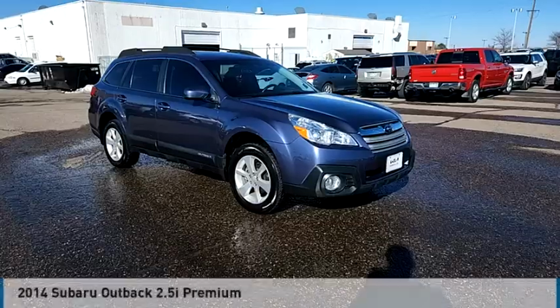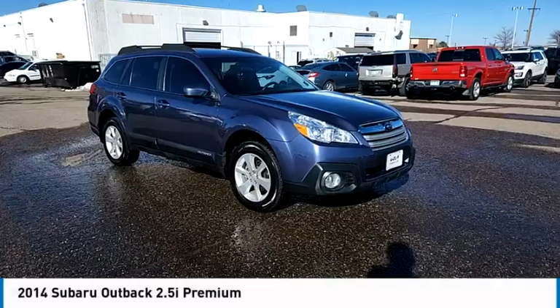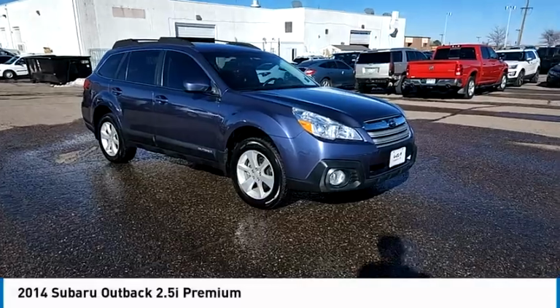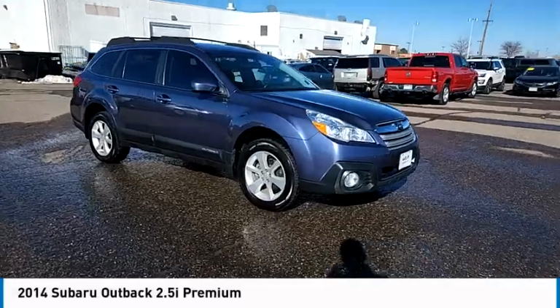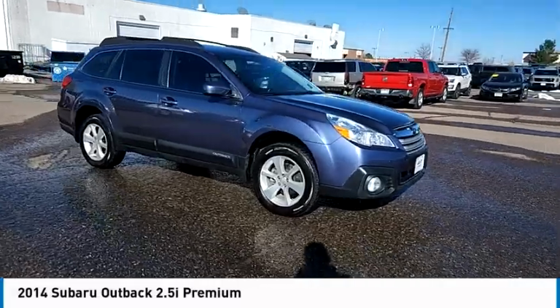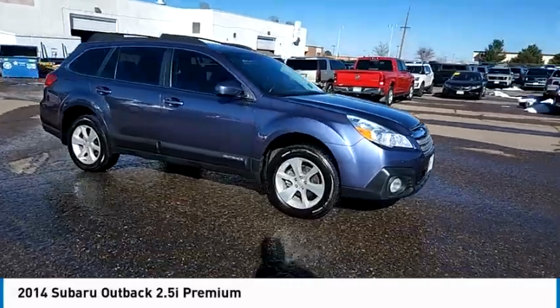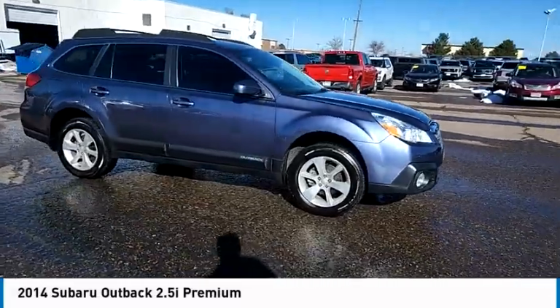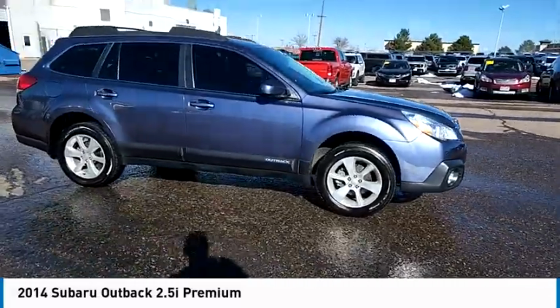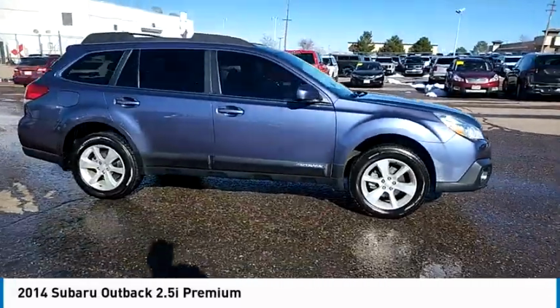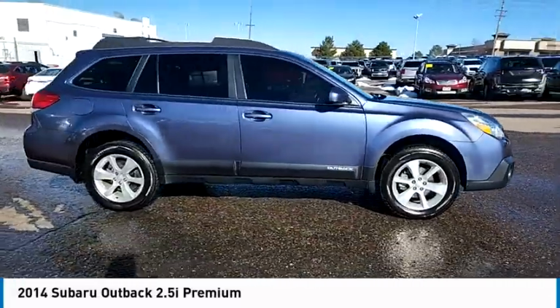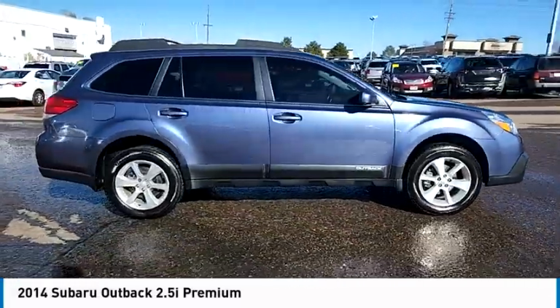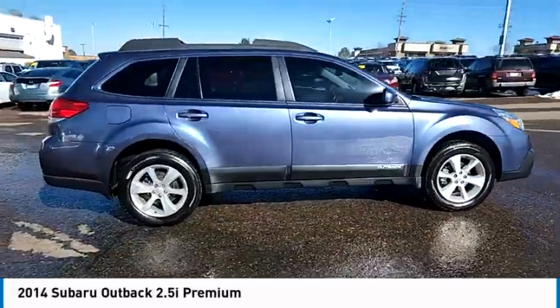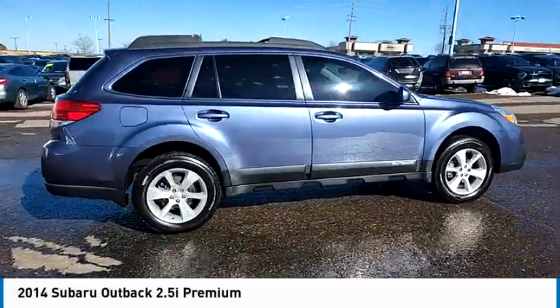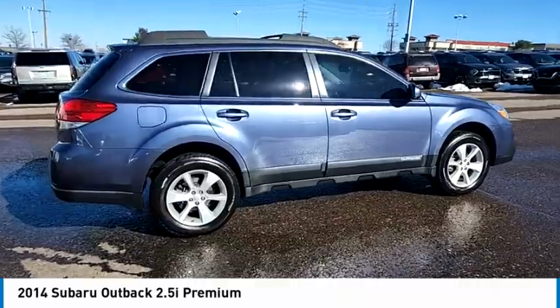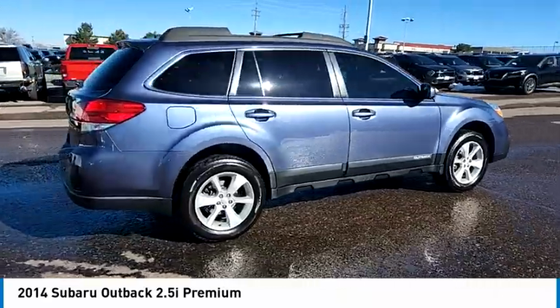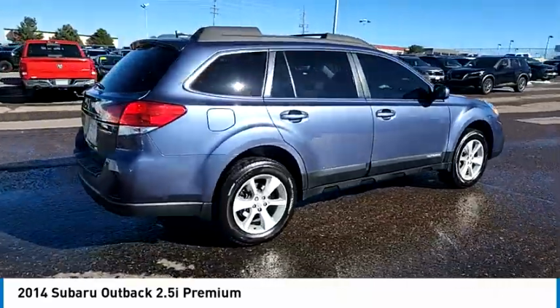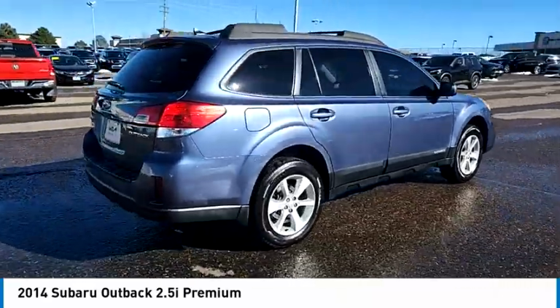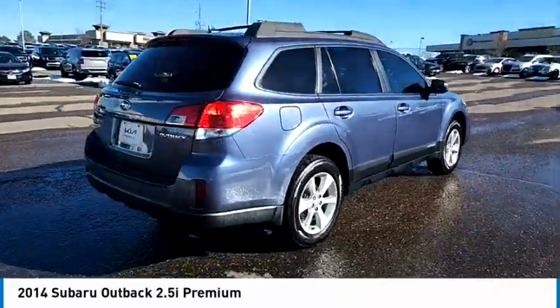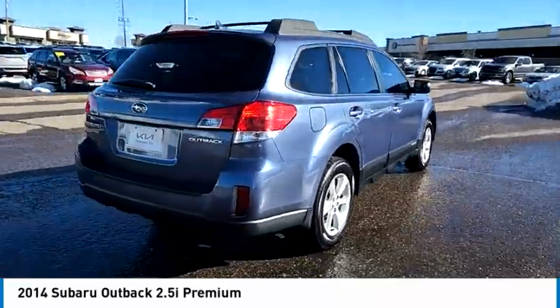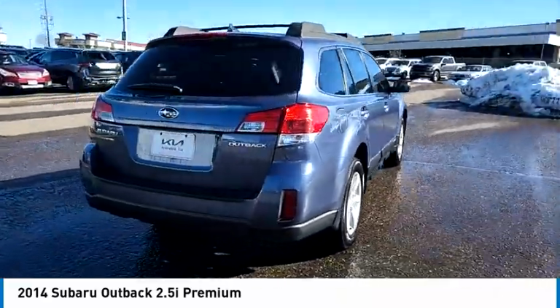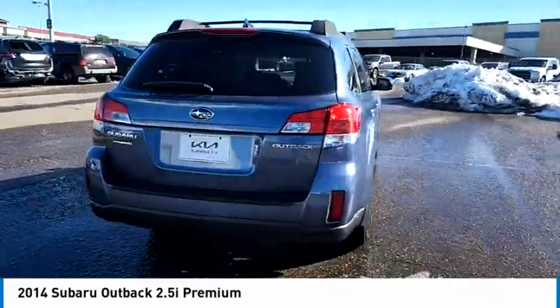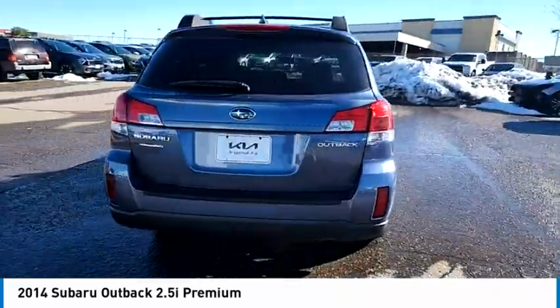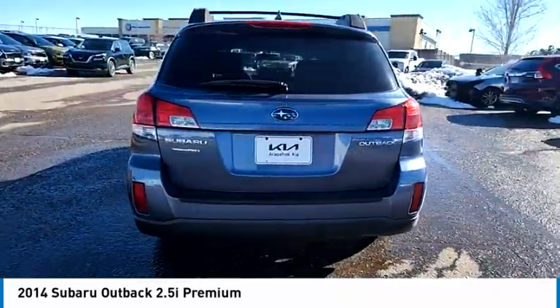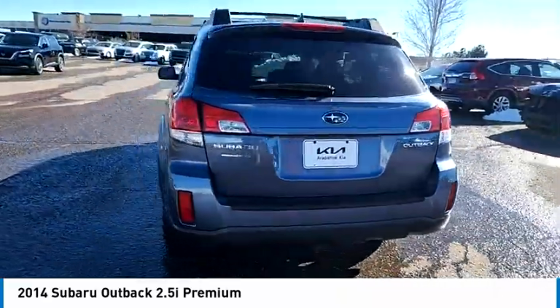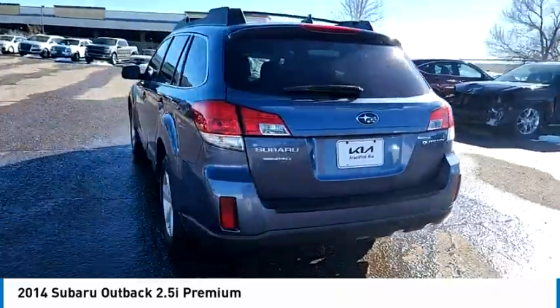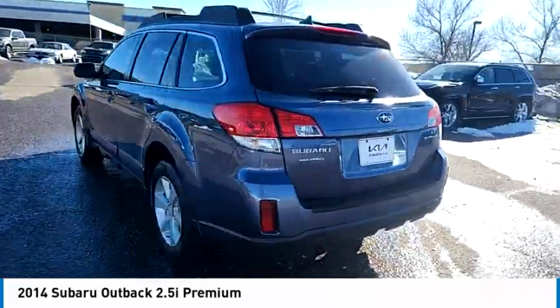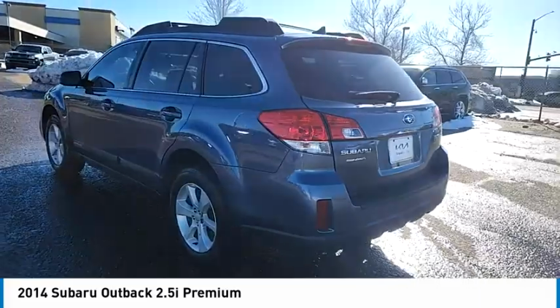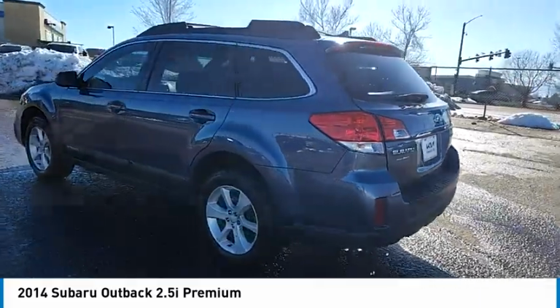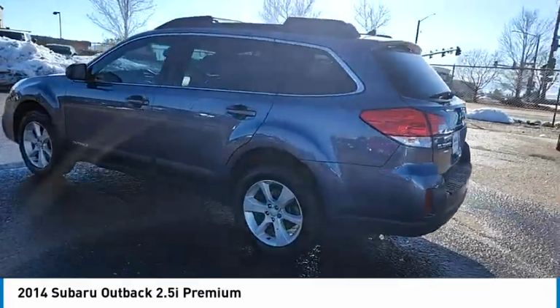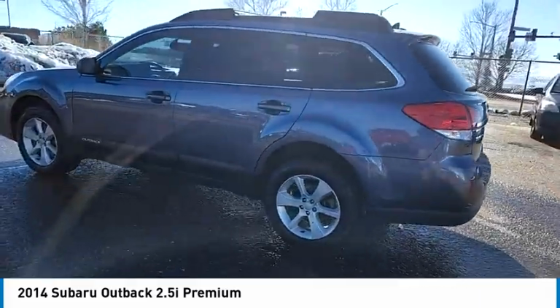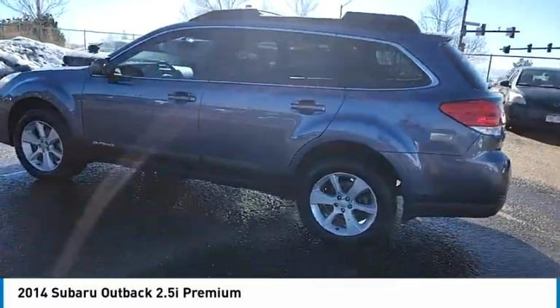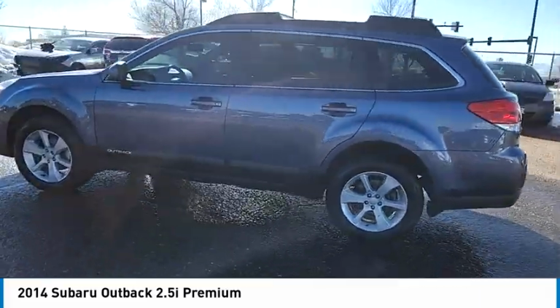Come test drive the 2014 Outback. Take the go-anywhere capability of all-wheel drive and plenty of room for cargo and companions, and you've got the Subaru Outback. Let the adventure begin.